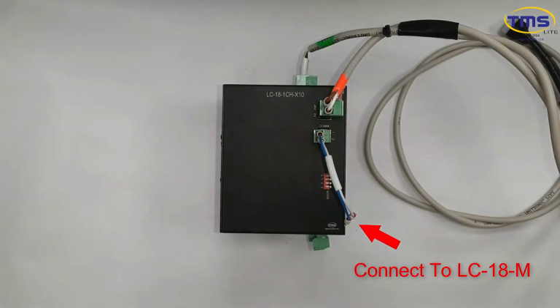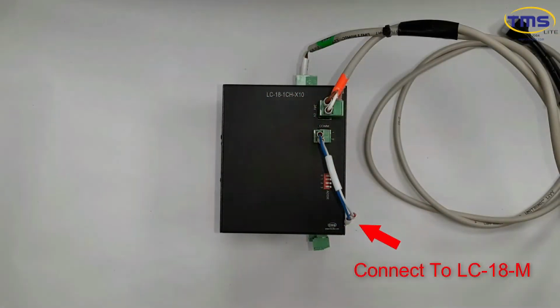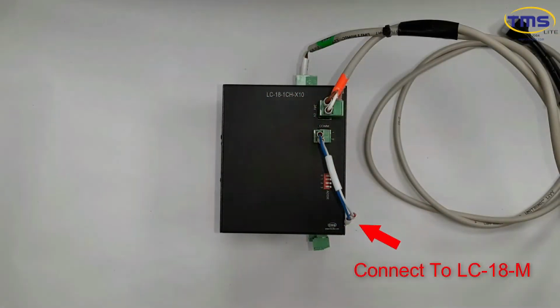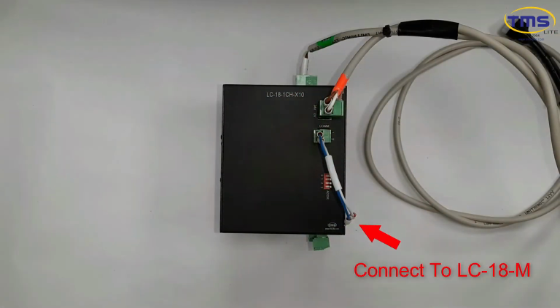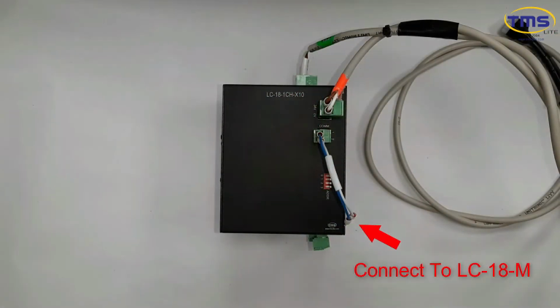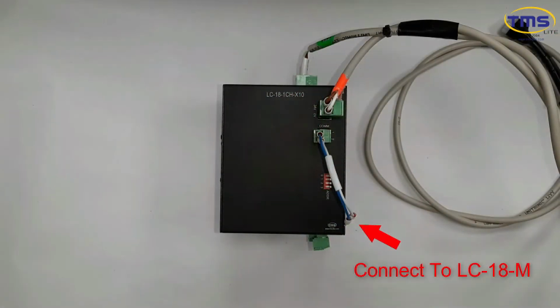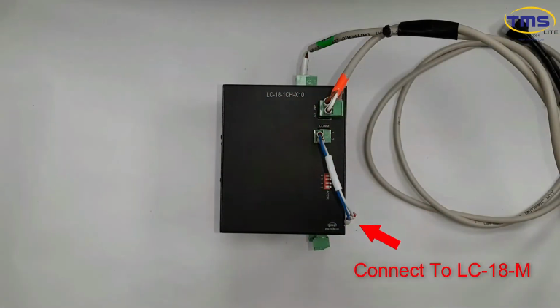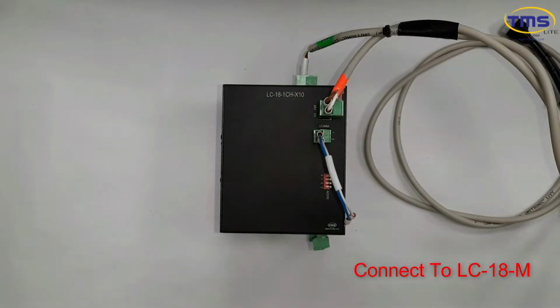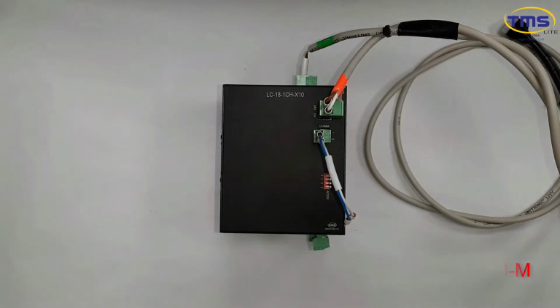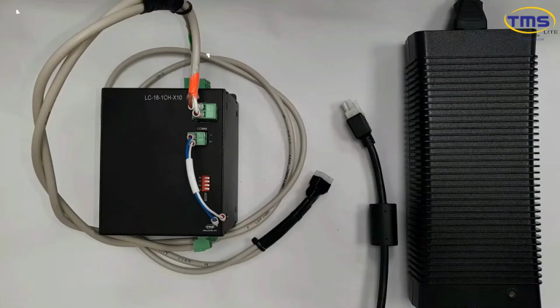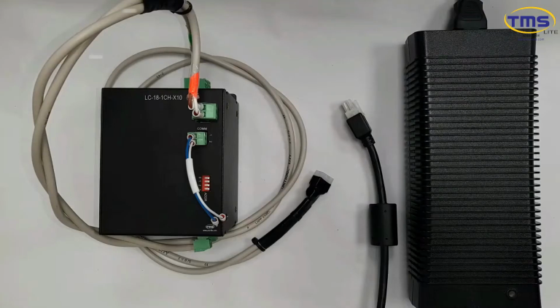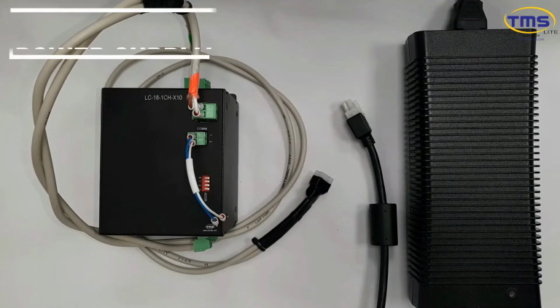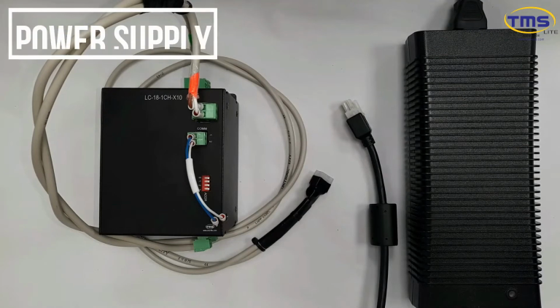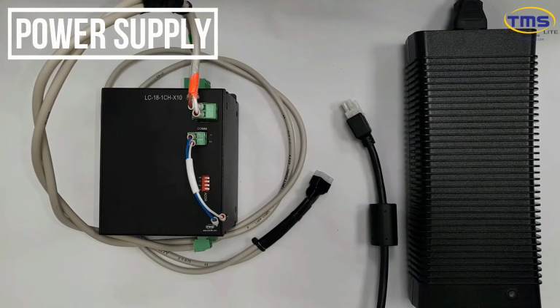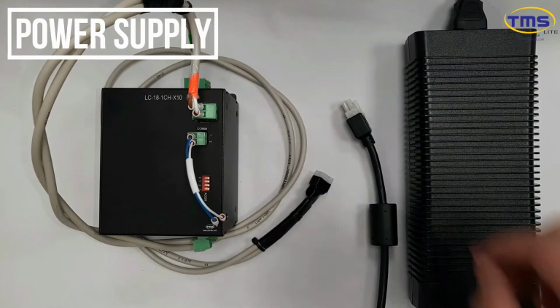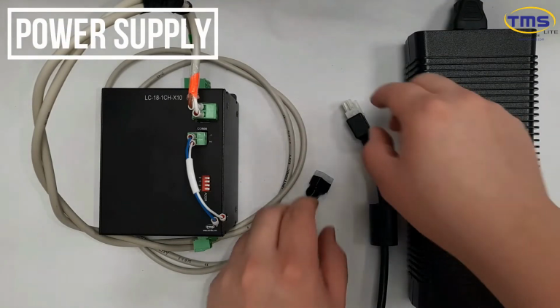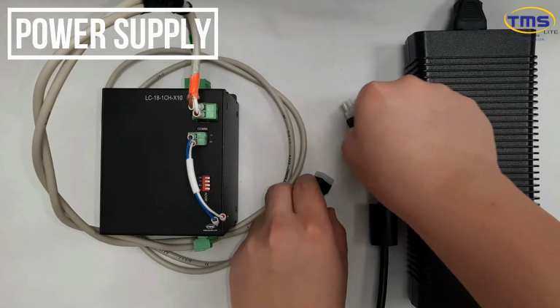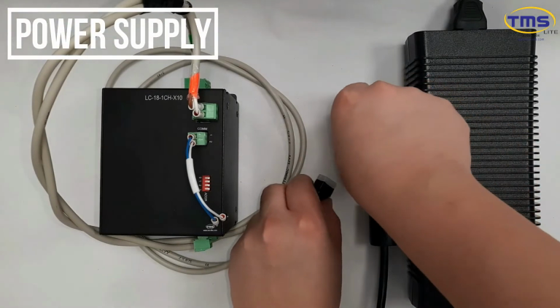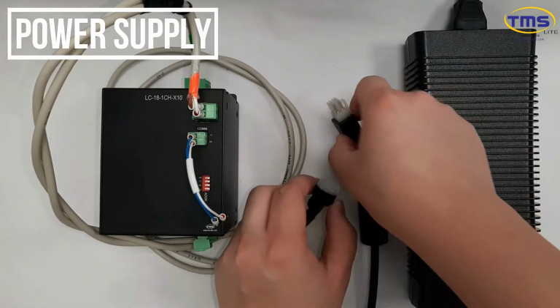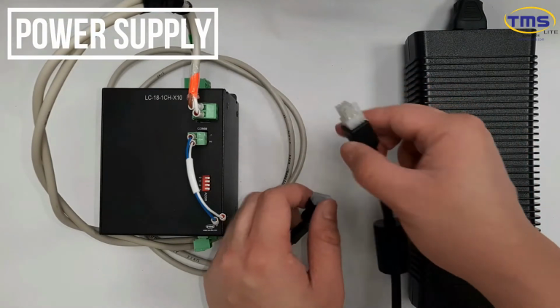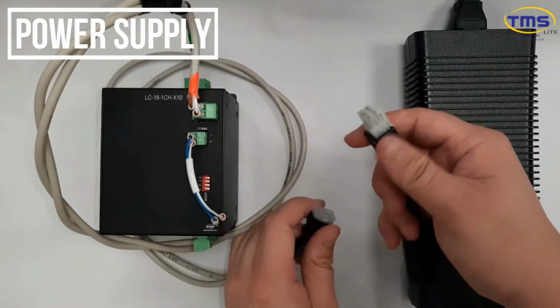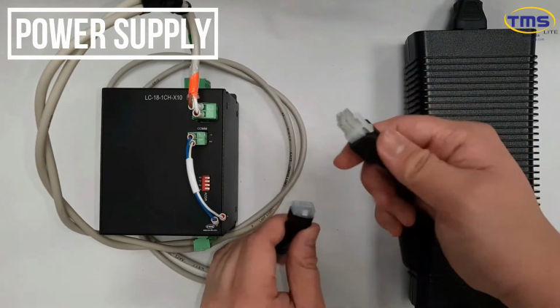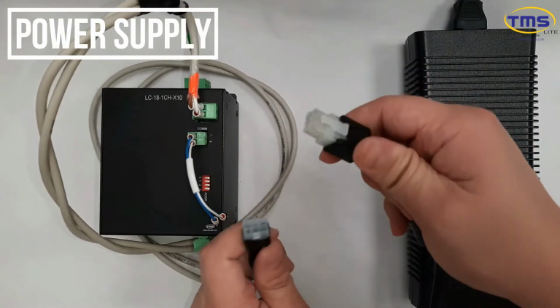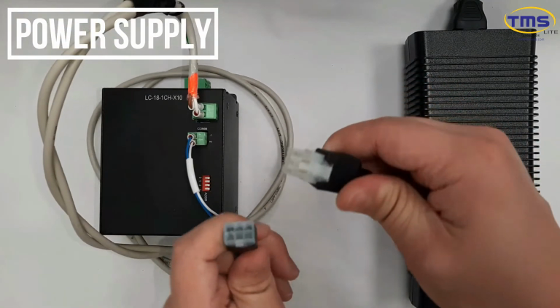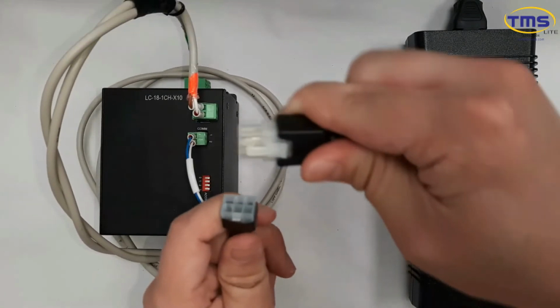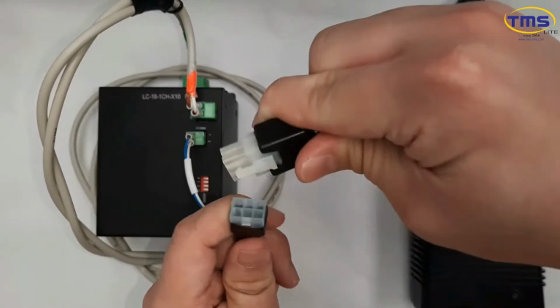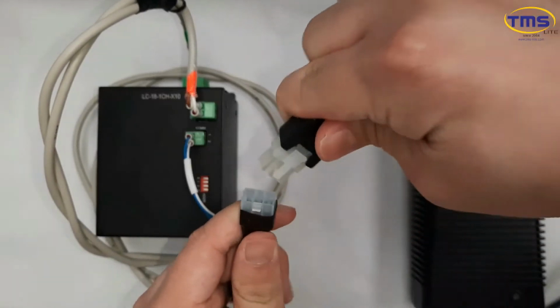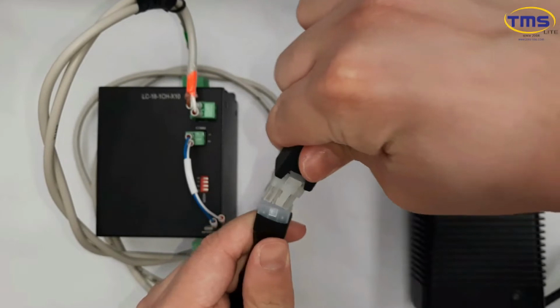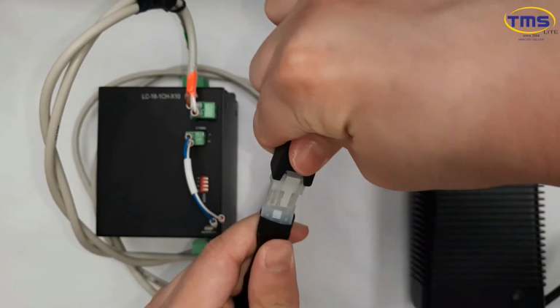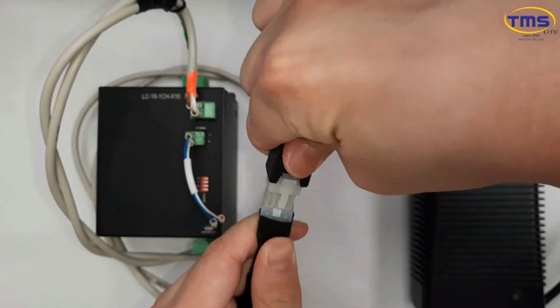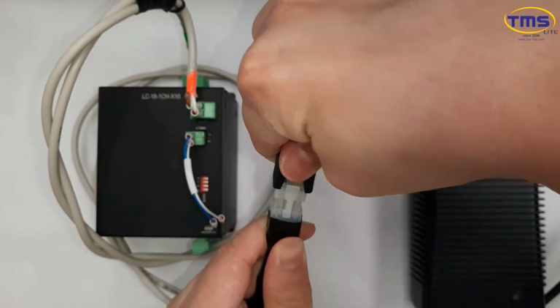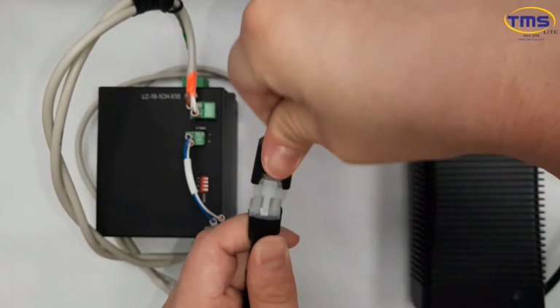Connect the CAN bus wire to the LC18 master. Connect the power supply to the controller.